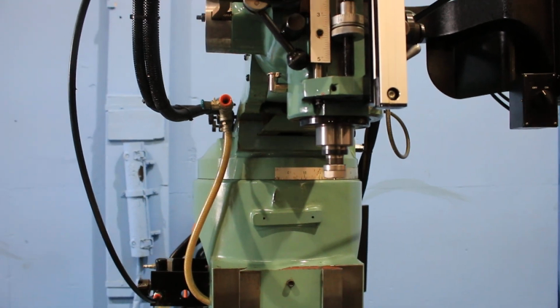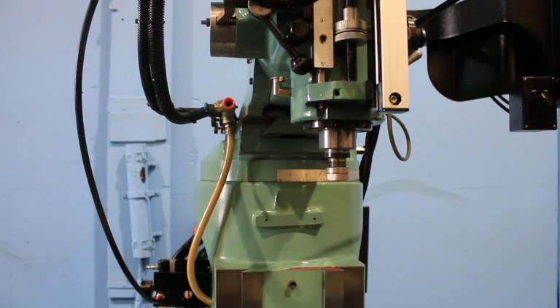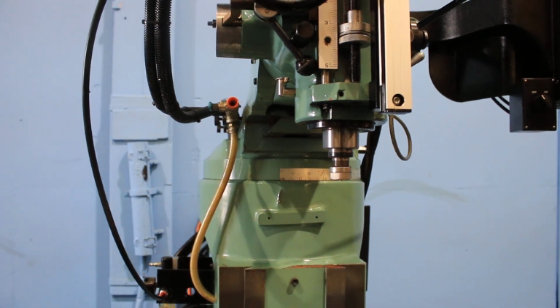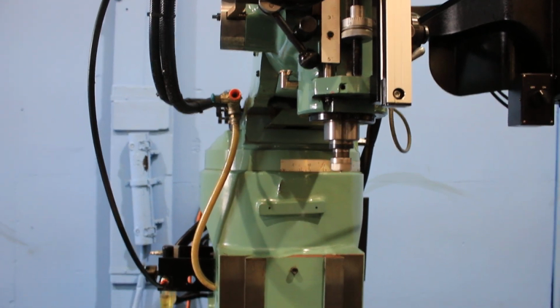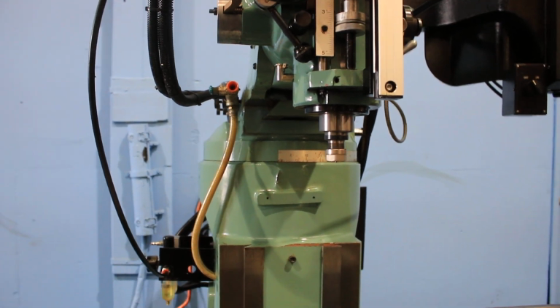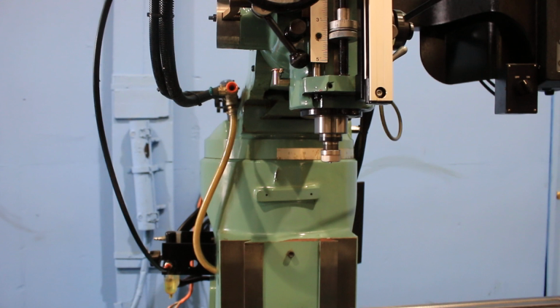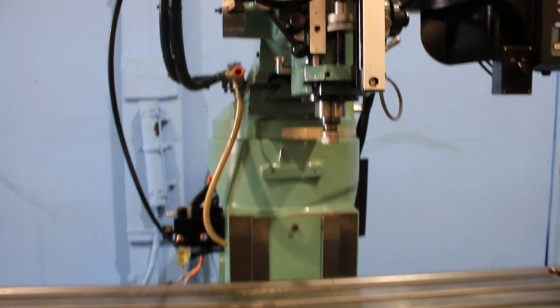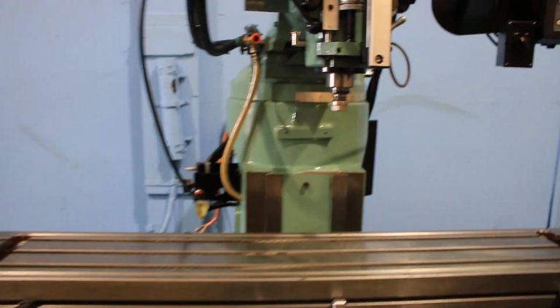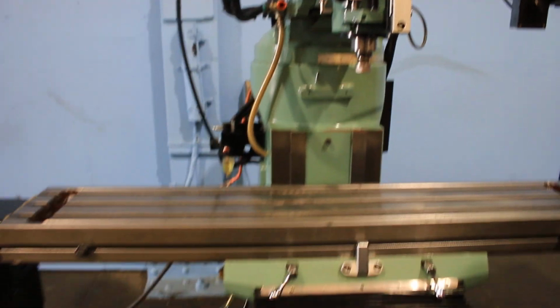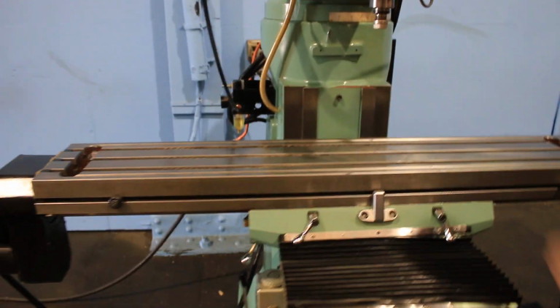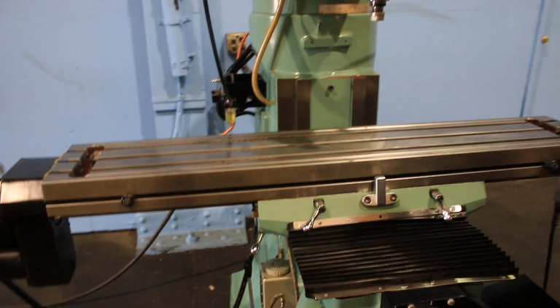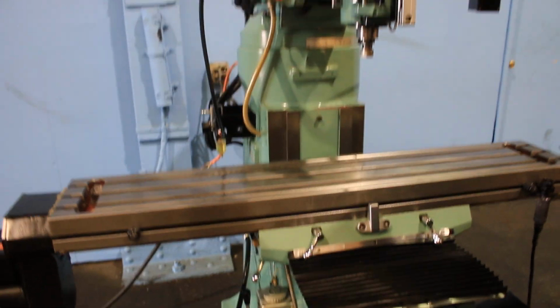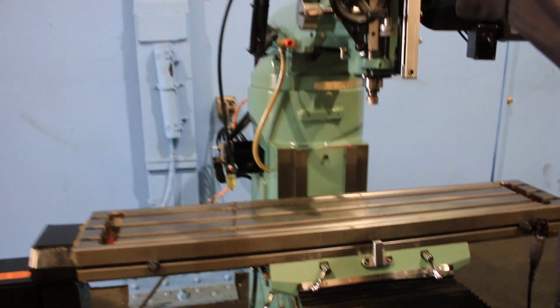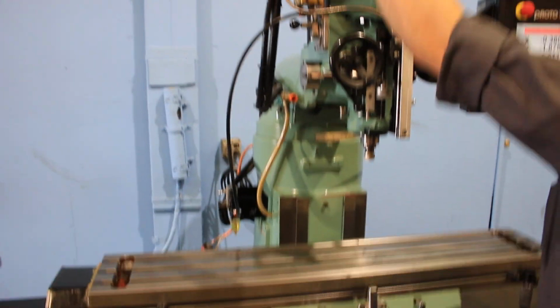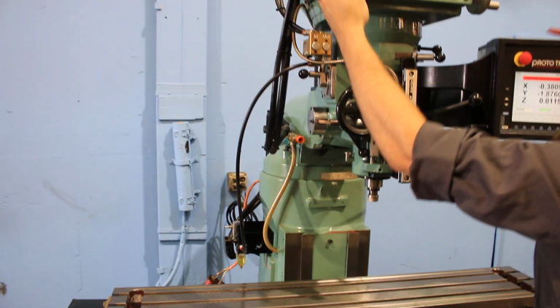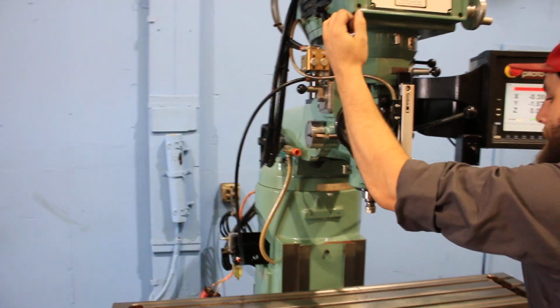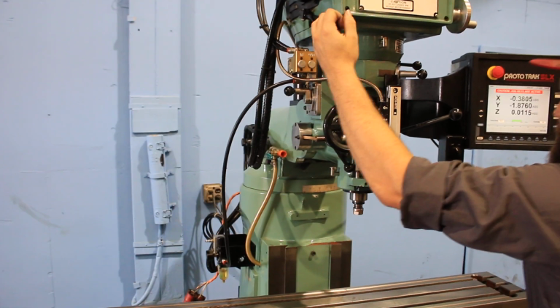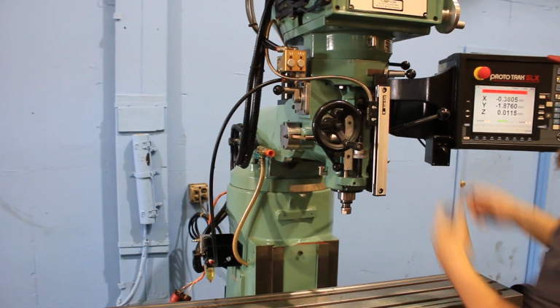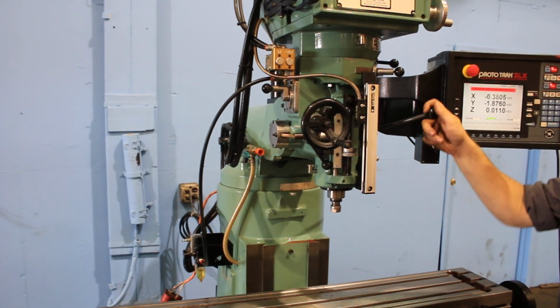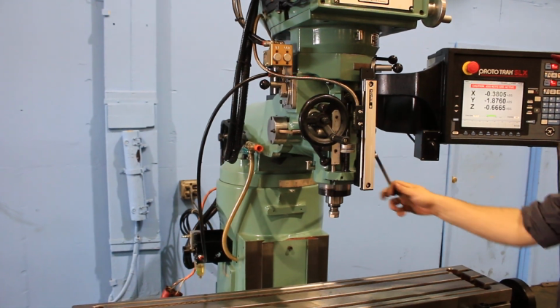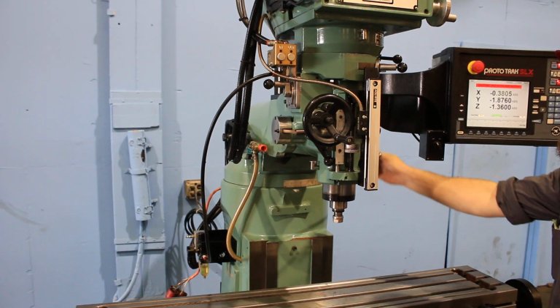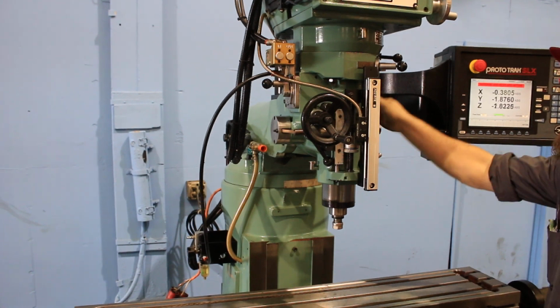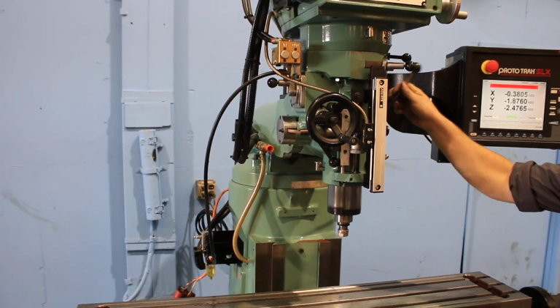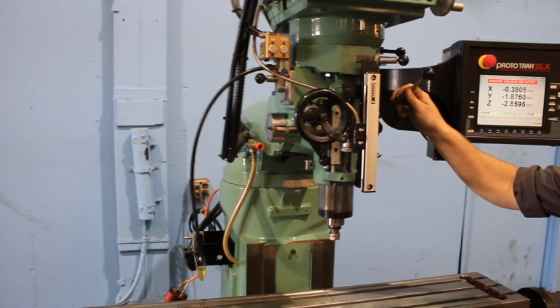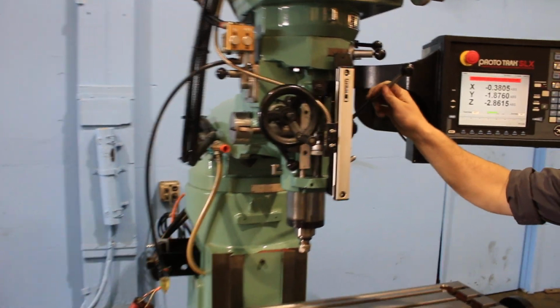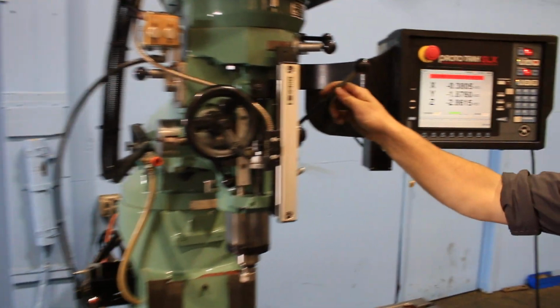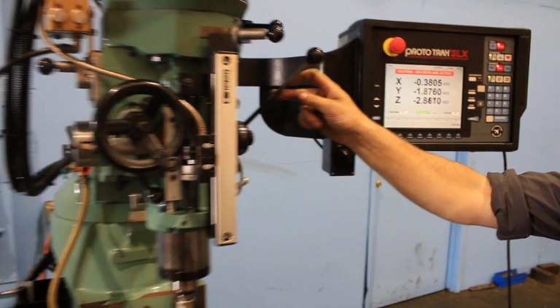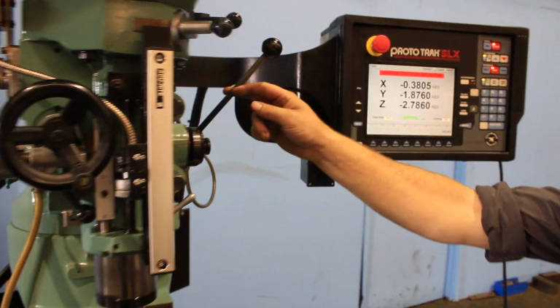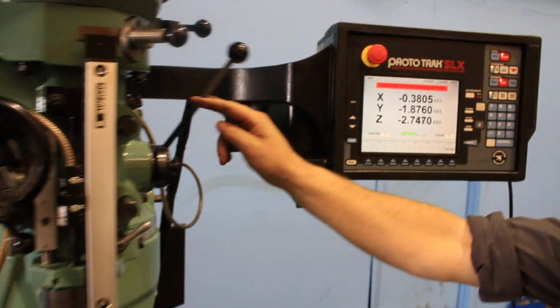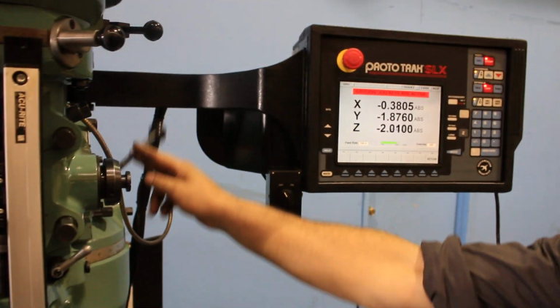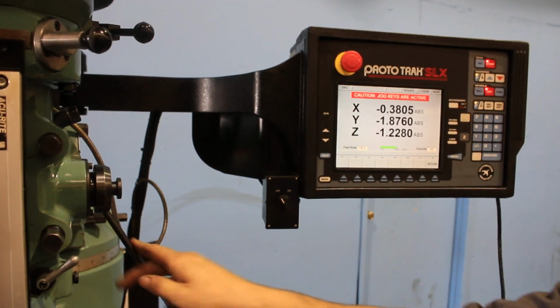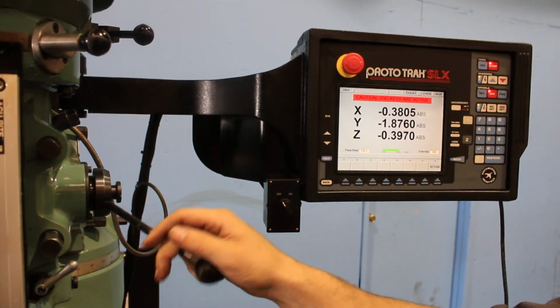The machine's original paint, by the way, and we're going to stop. He's moving the quill — you can see that on the control. Great.